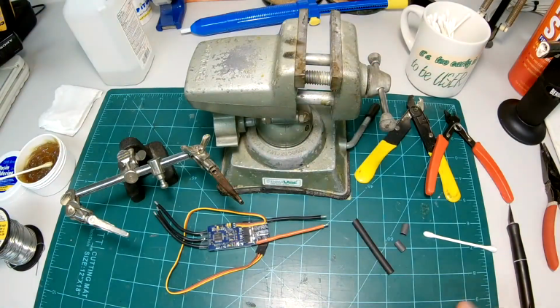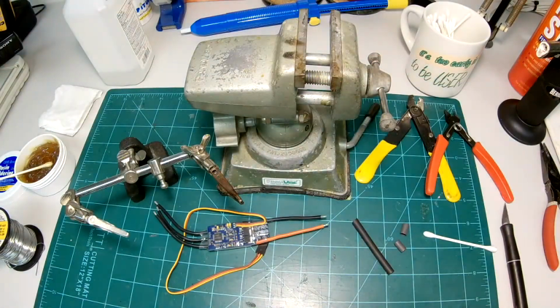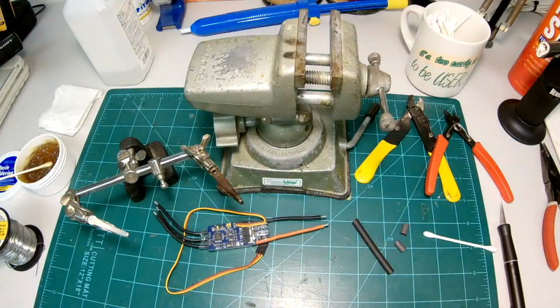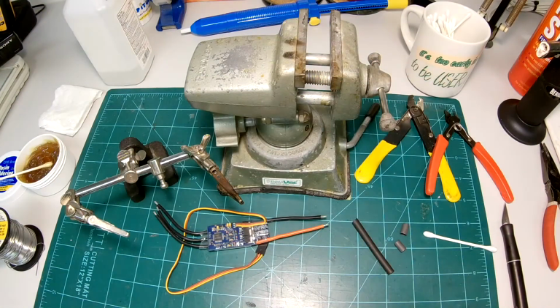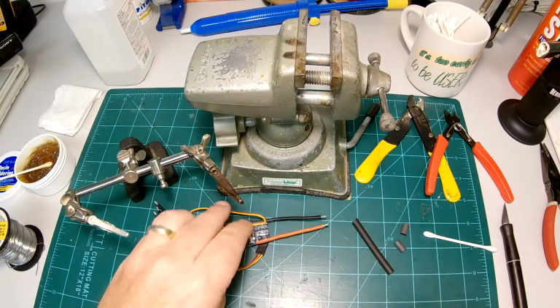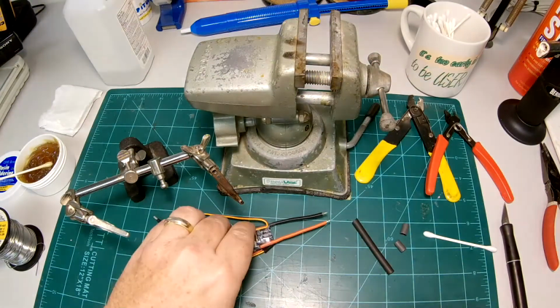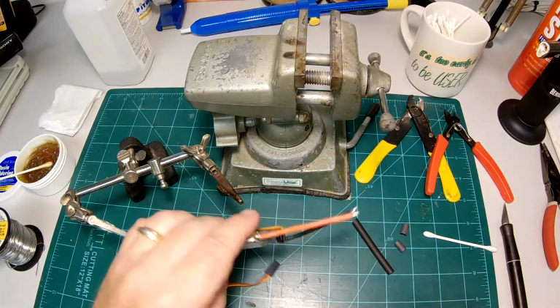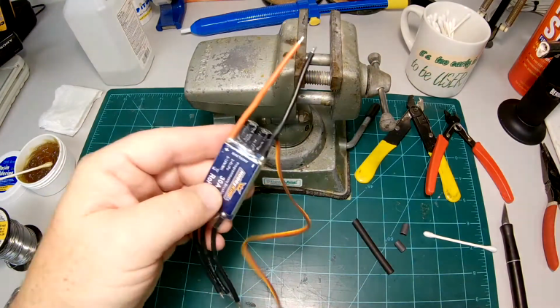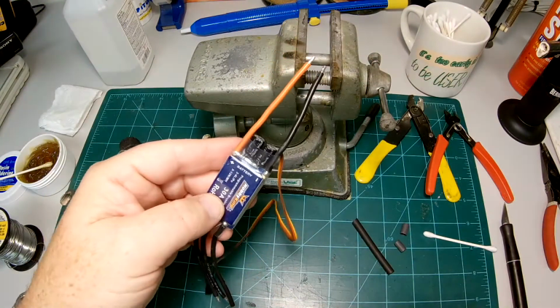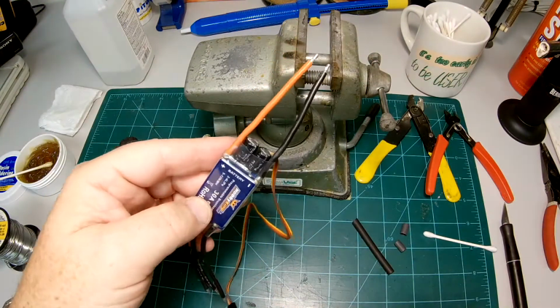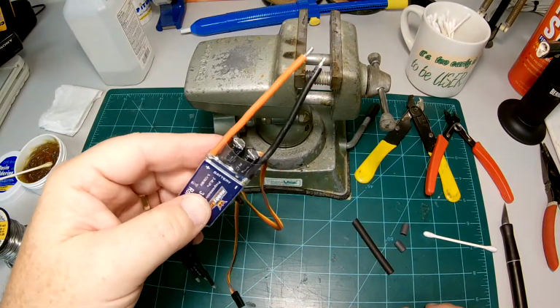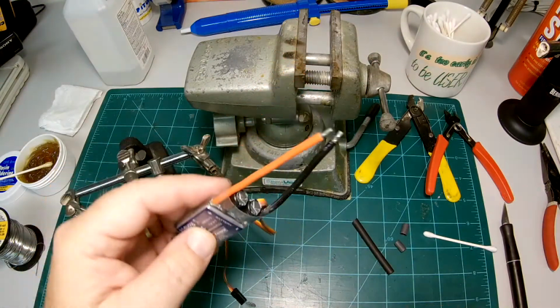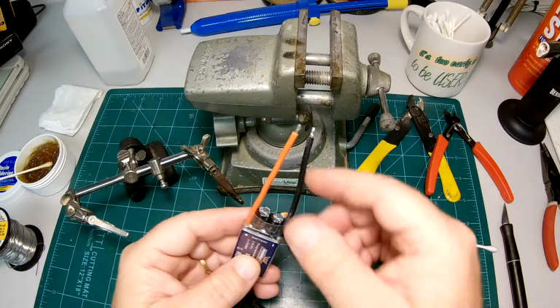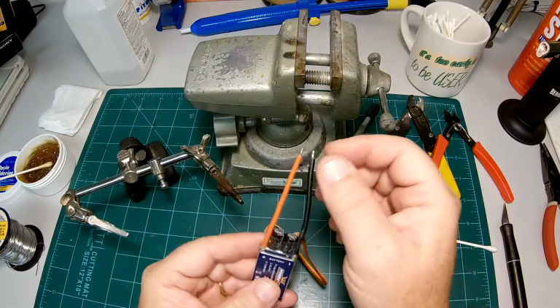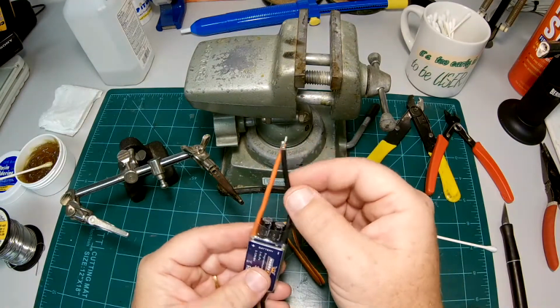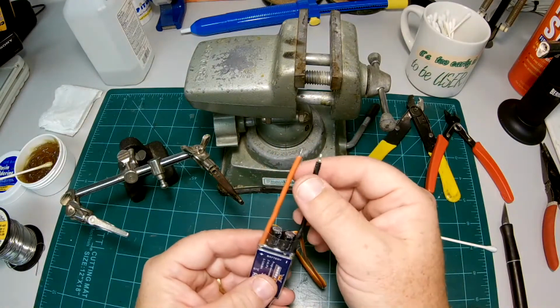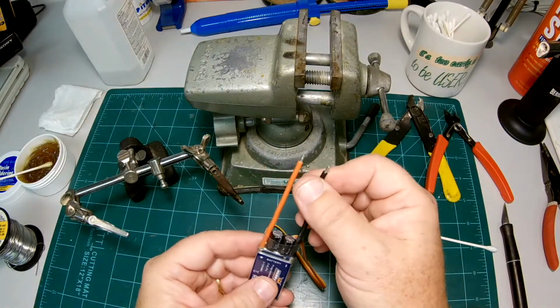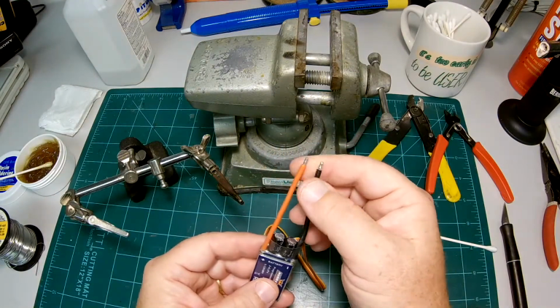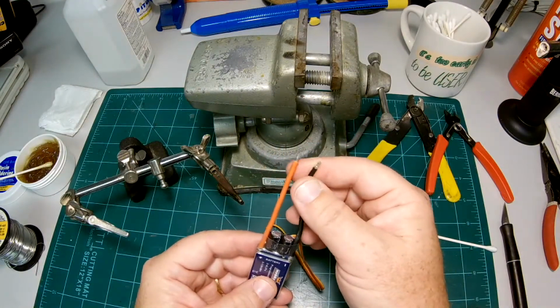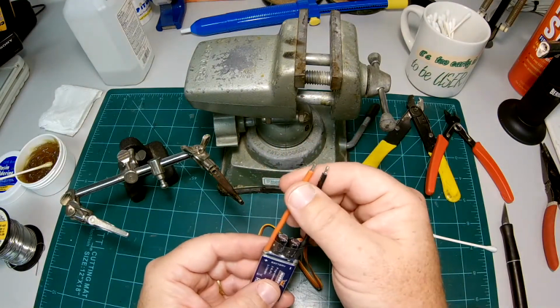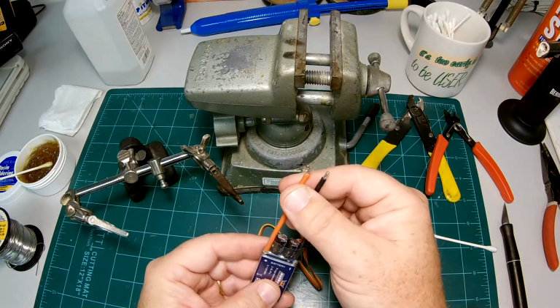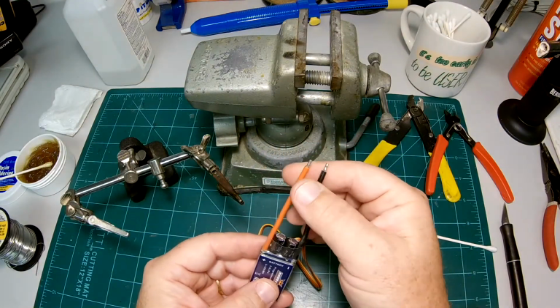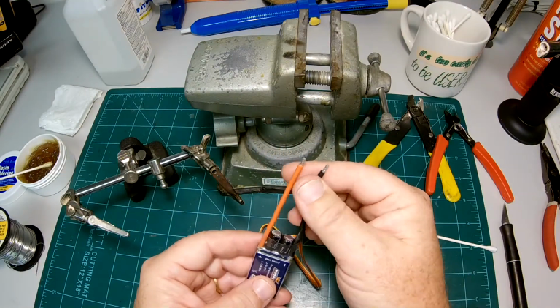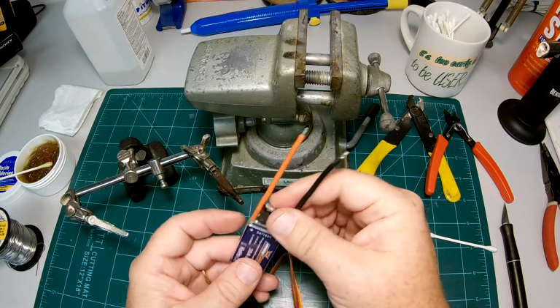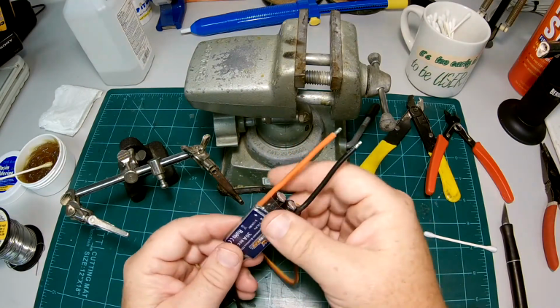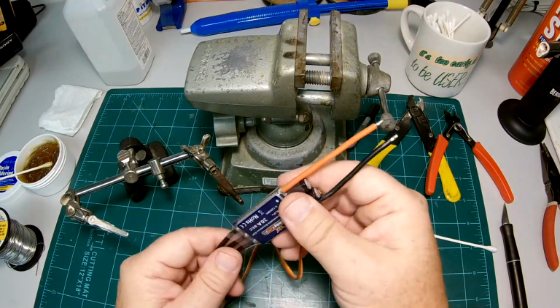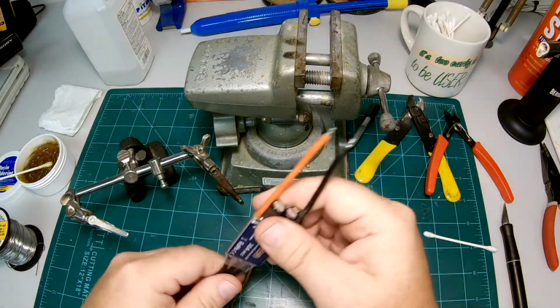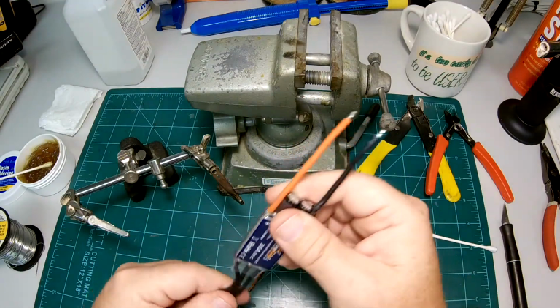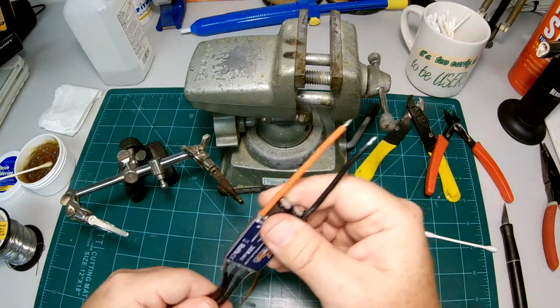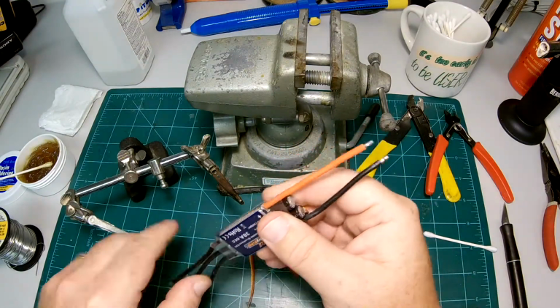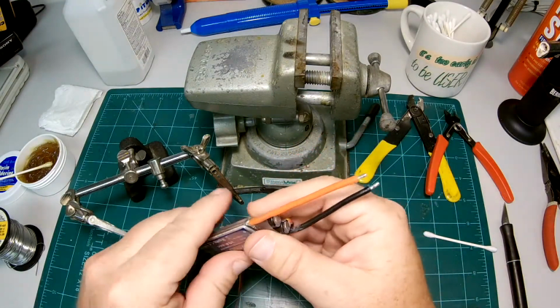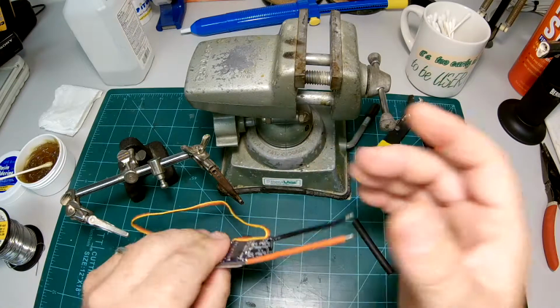Today I'm going to be doing a 30 amp ESC. This one's already been stripped and tinned, but I'm going to redo that process so you can see how it's done.